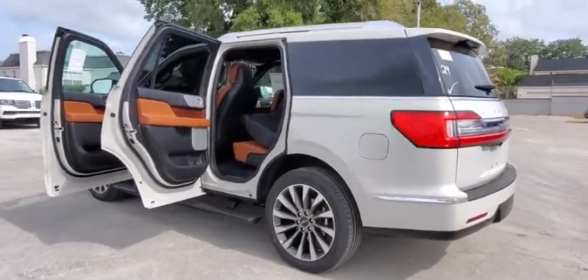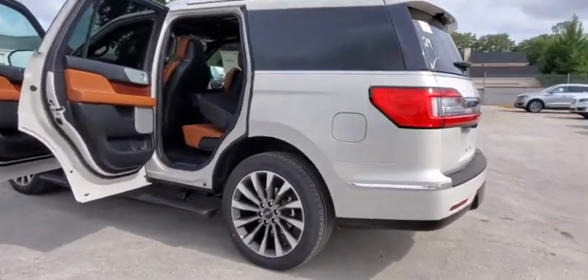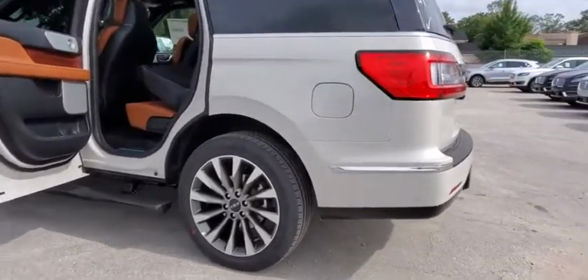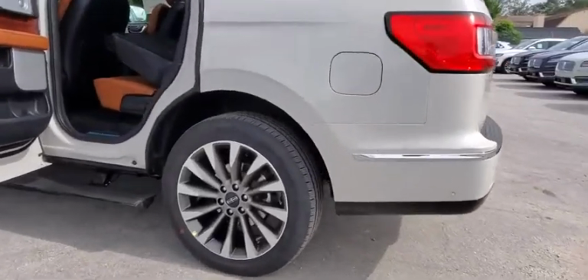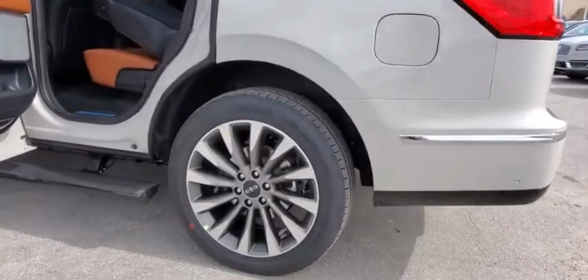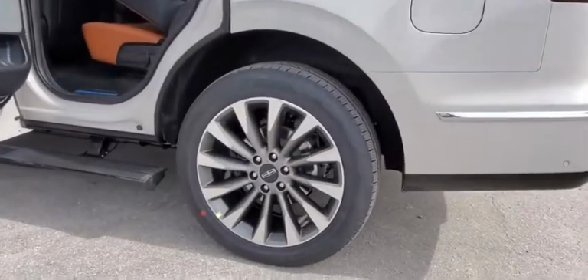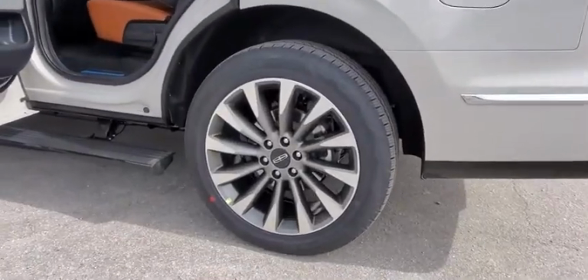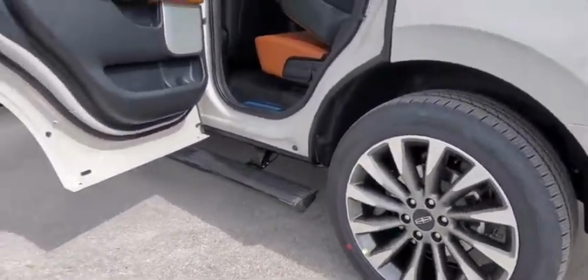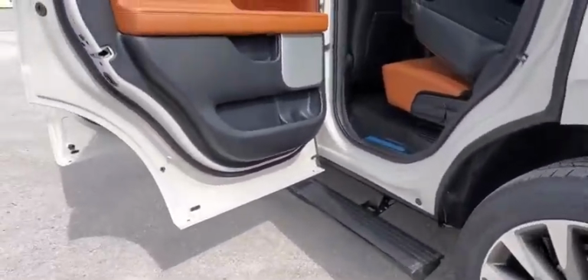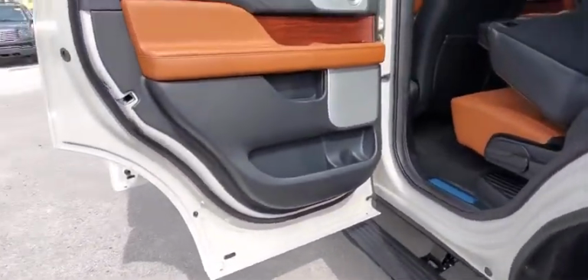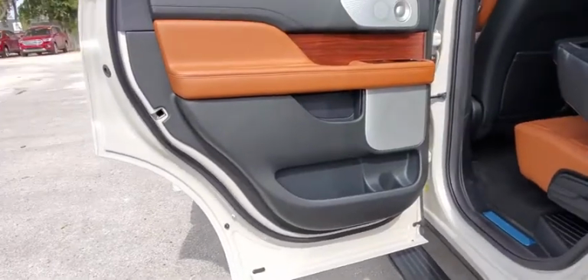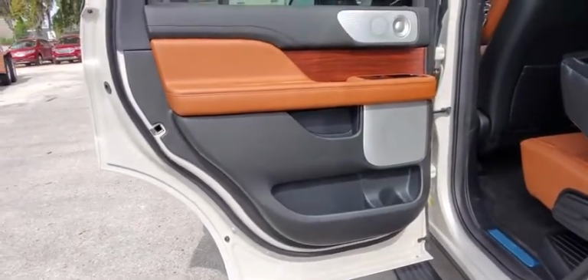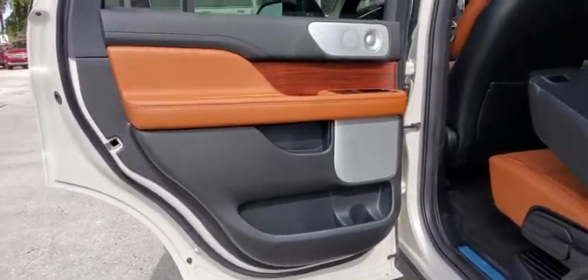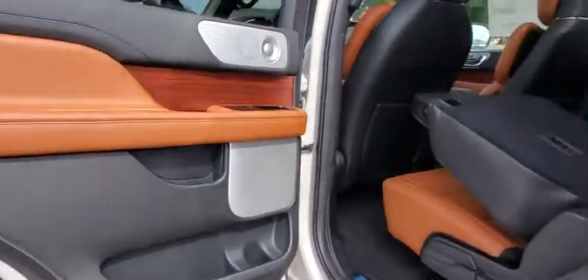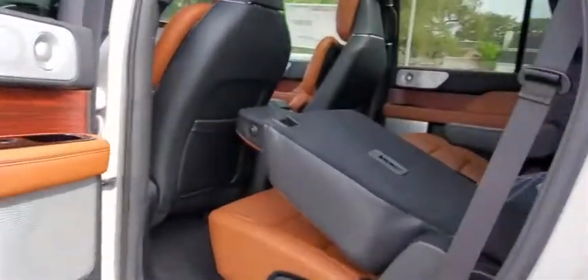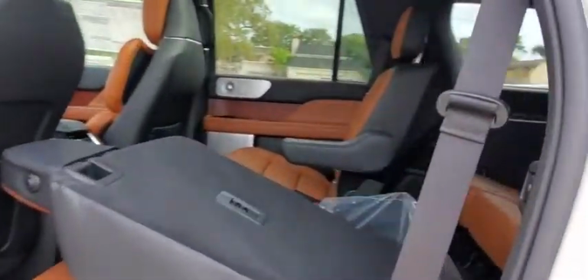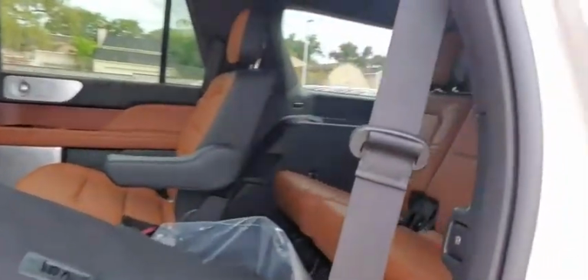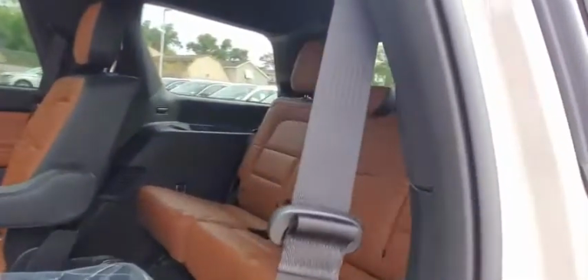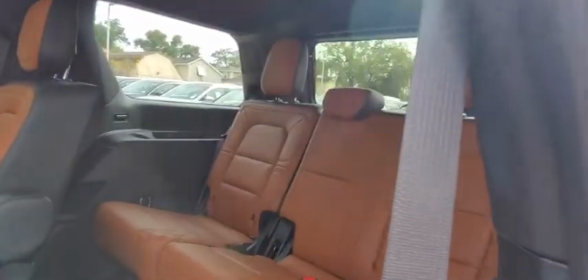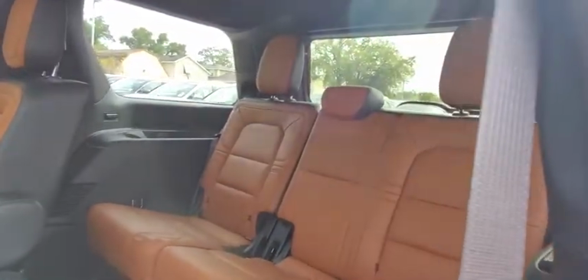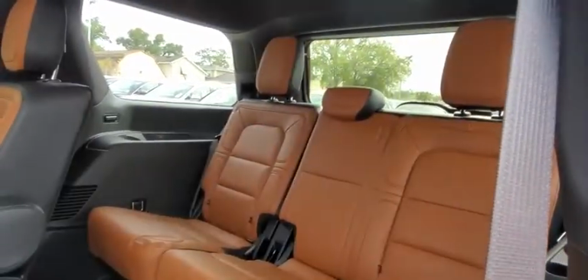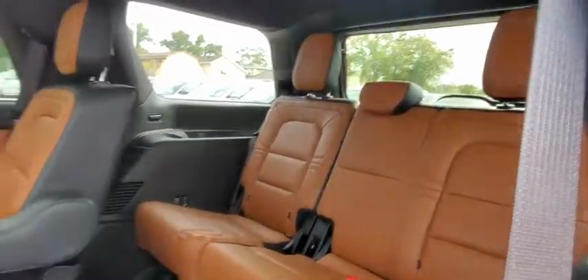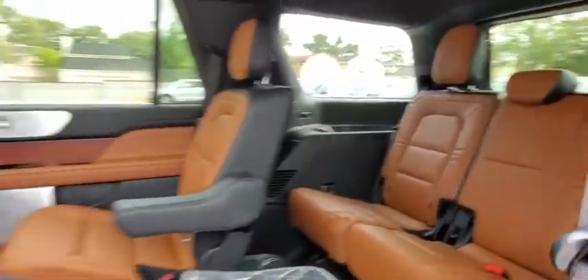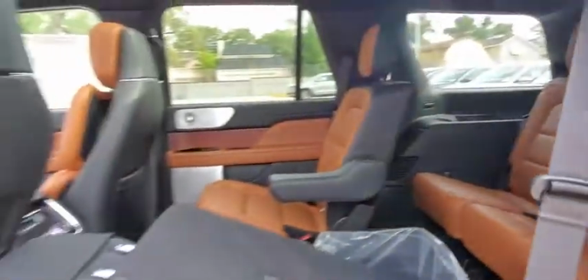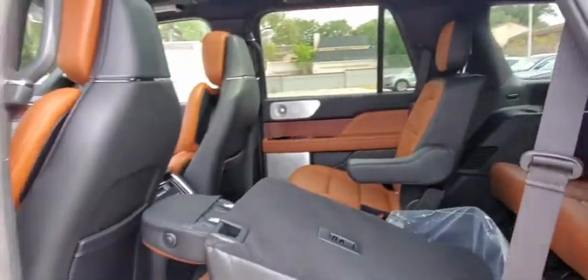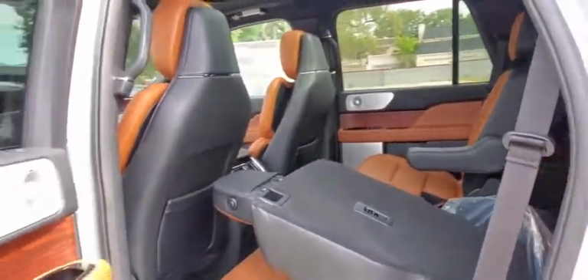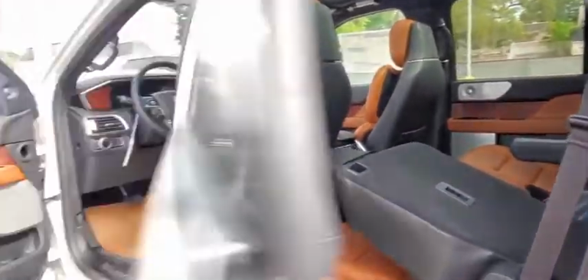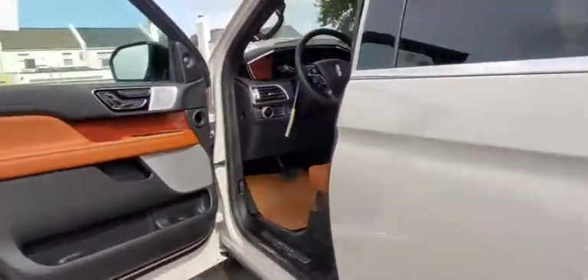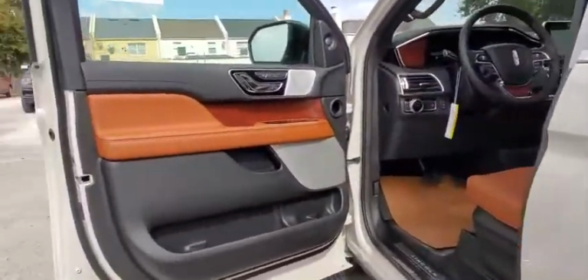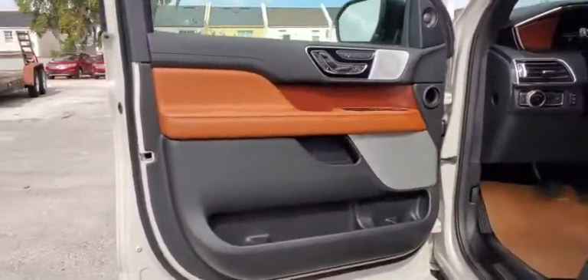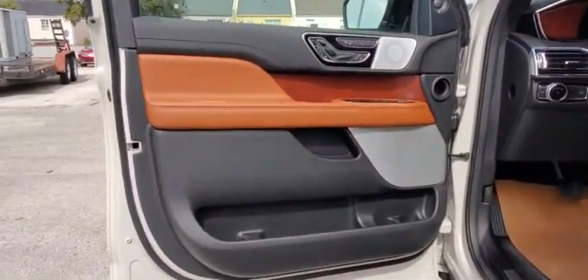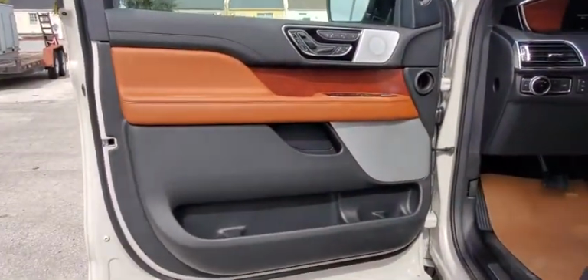Here are some of this vehicle's great options: backup camera, tow hitch, anti-lock braking system, power liftgate, steering wheel audio controls, remote engine start, keyless entry, power passenger seat, navigation system, and traction control.